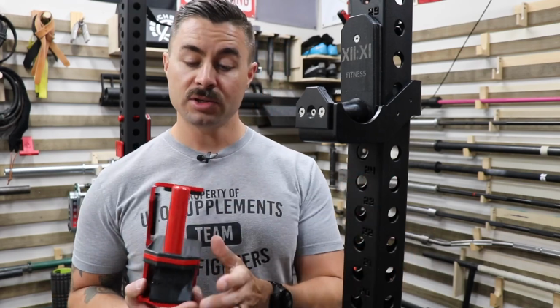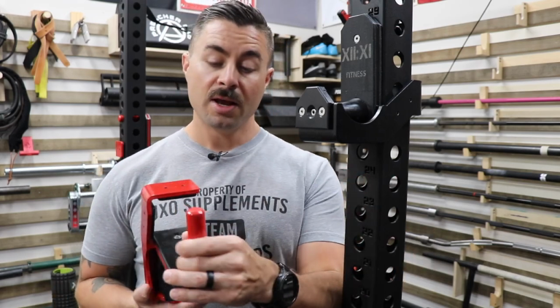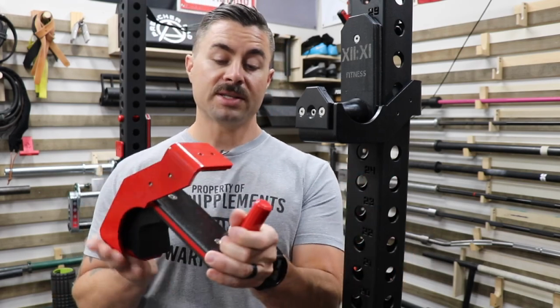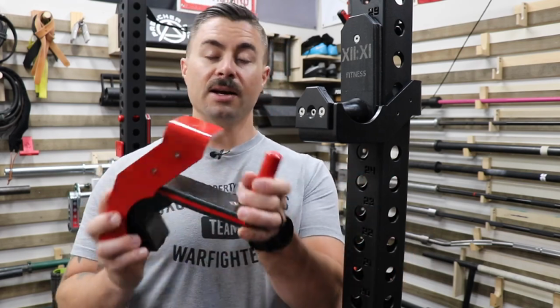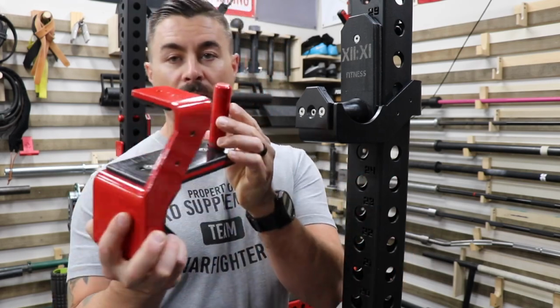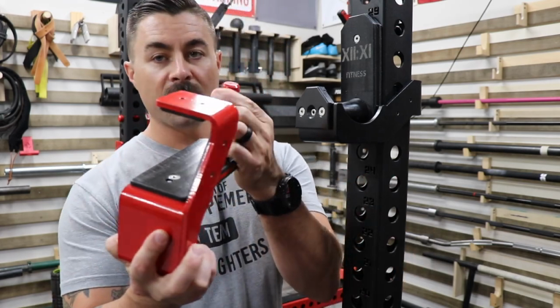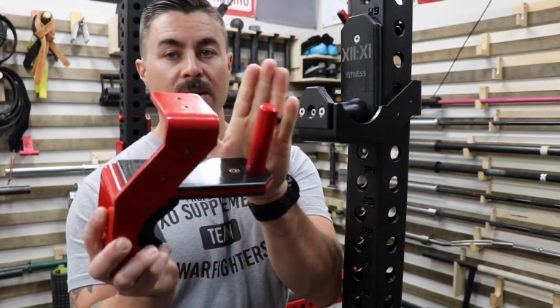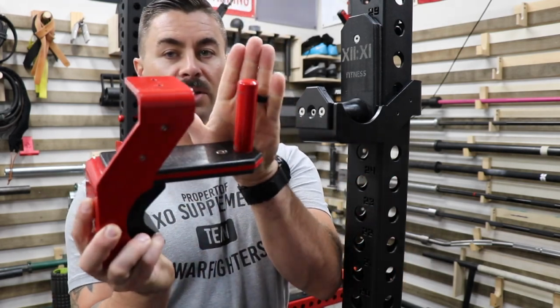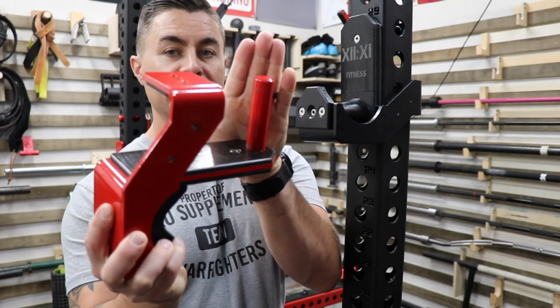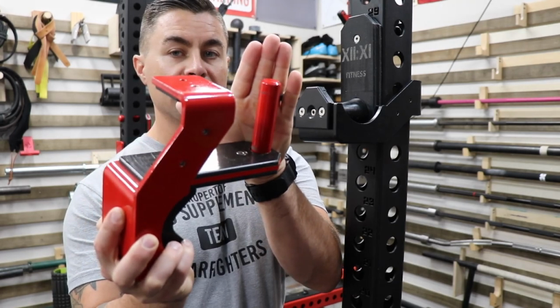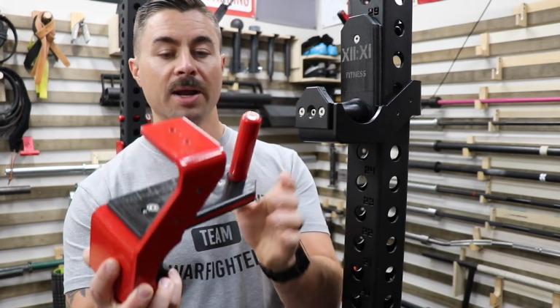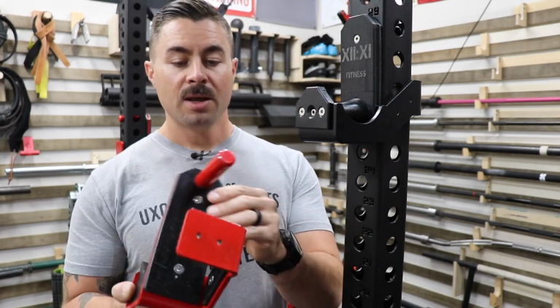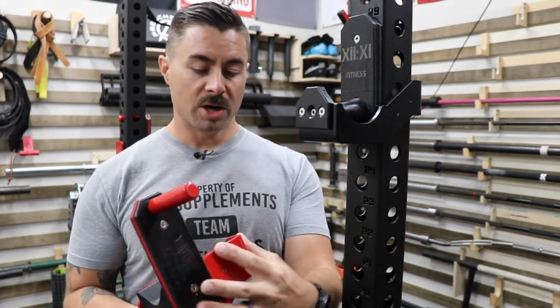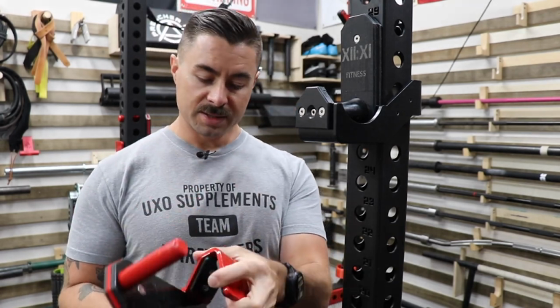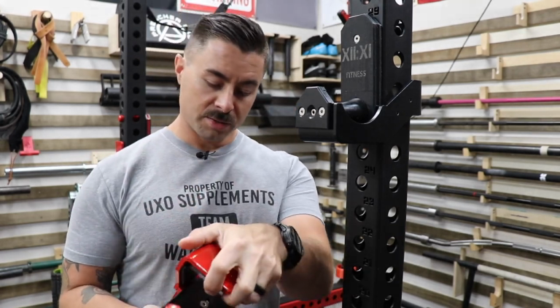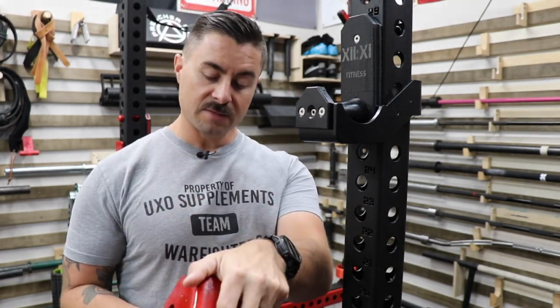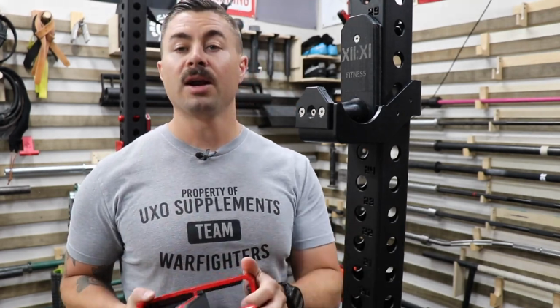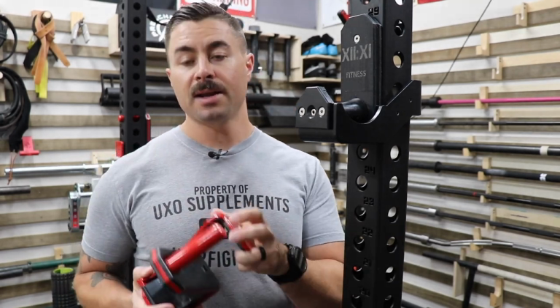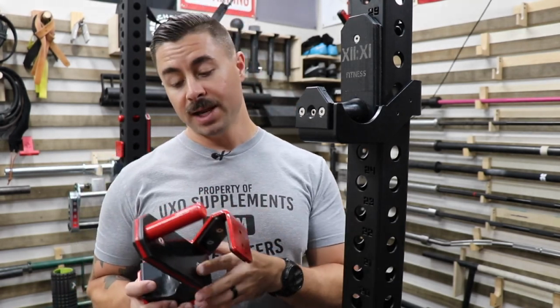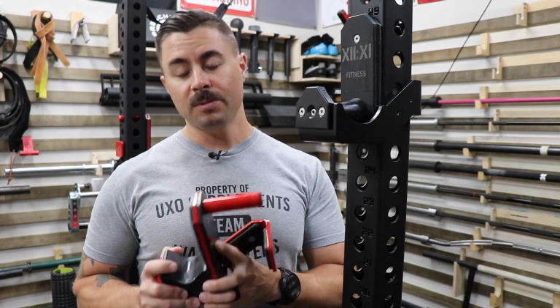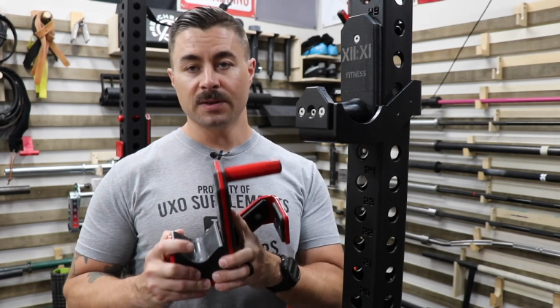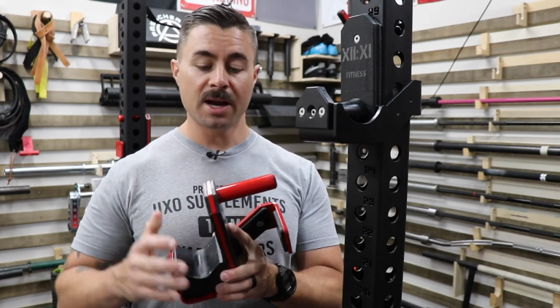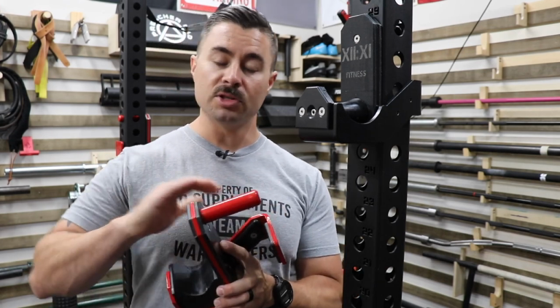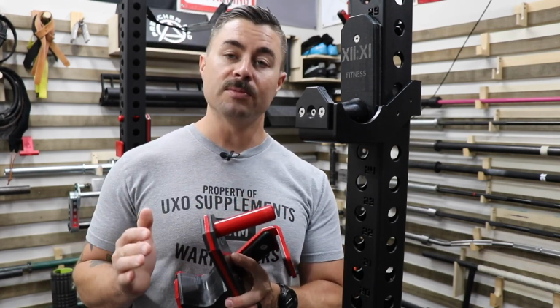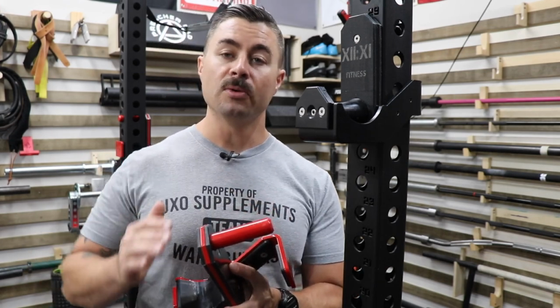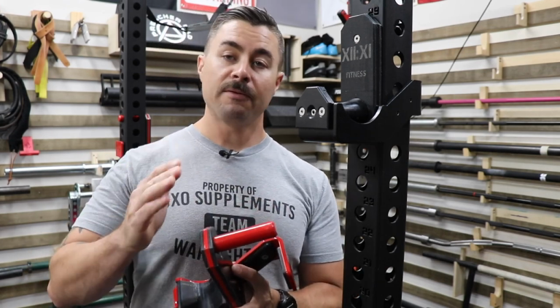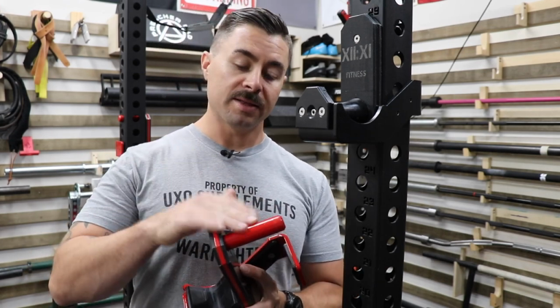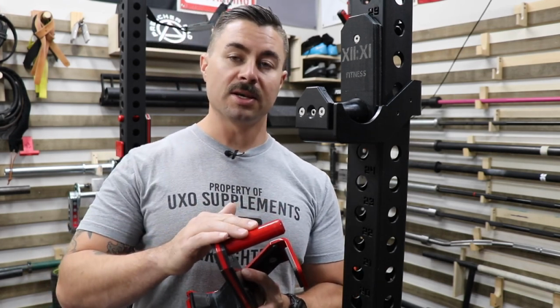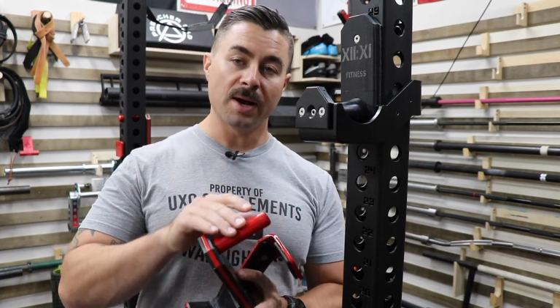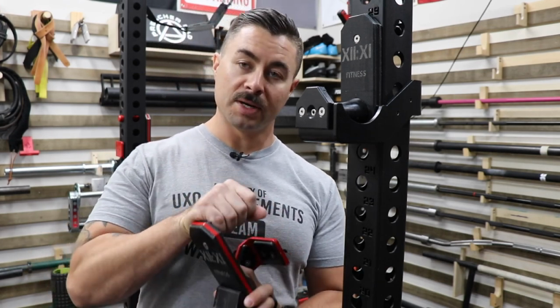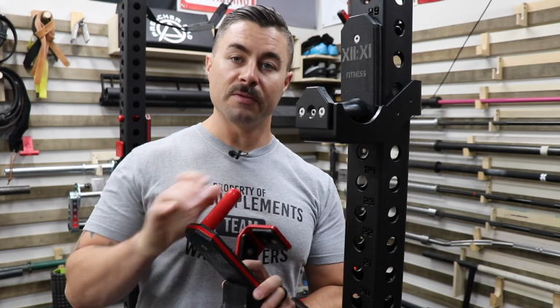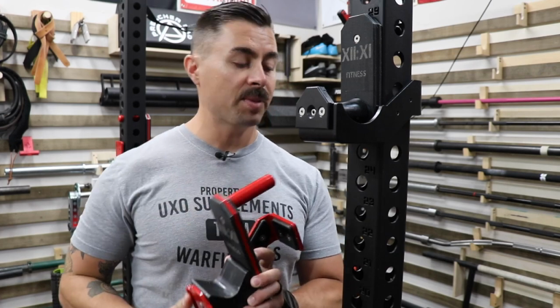Additionally, outside of where the pin actually contacts the upright, there is zero signs of wear, and that is basically because of the design where there's UHMW everywhere that this thing touches the rack with the exception of the pin.